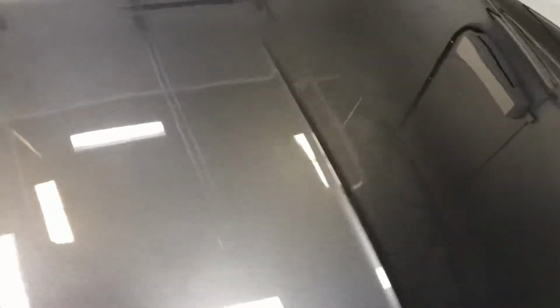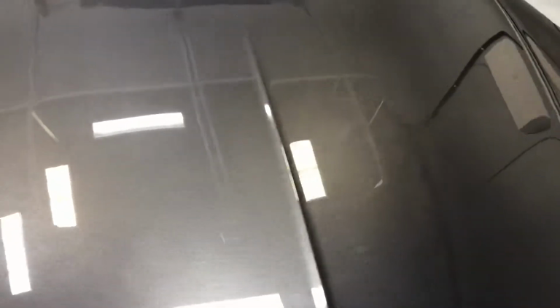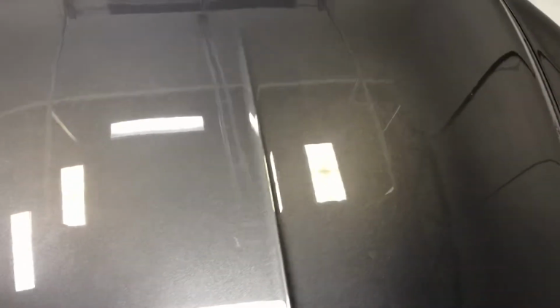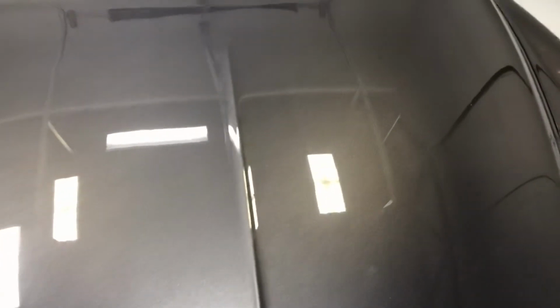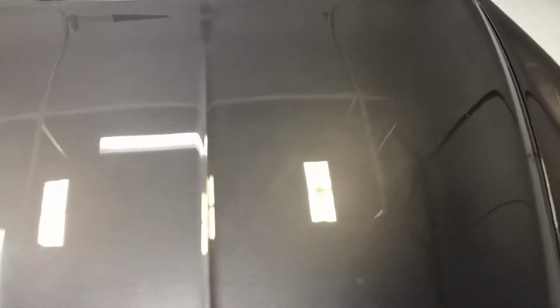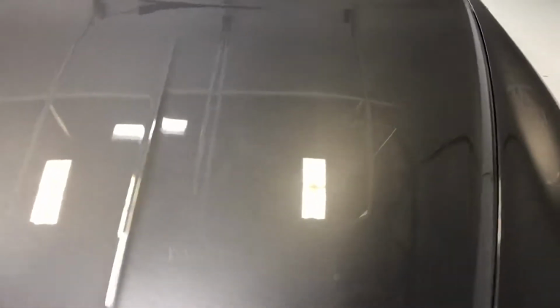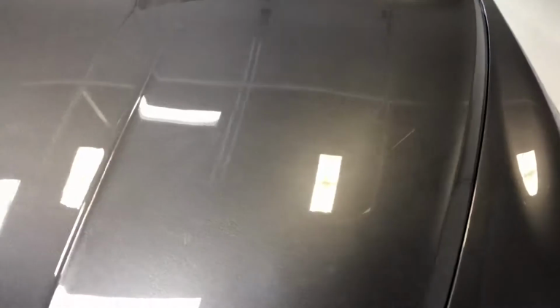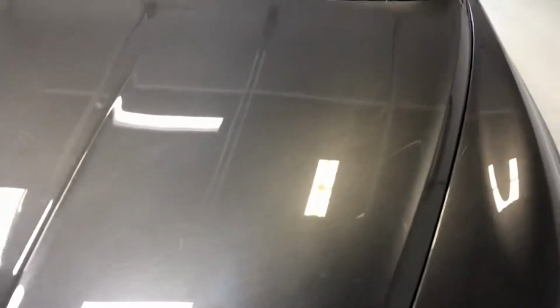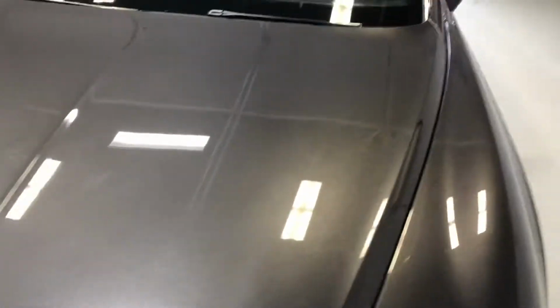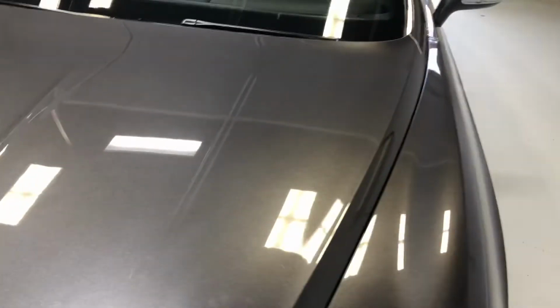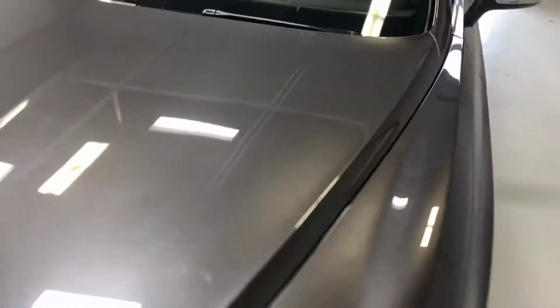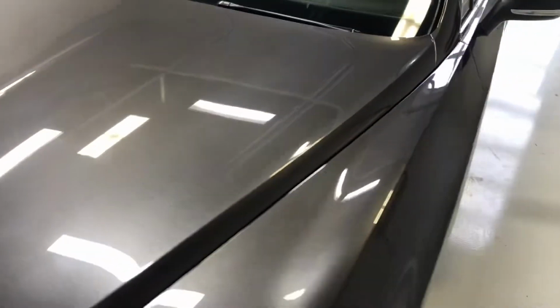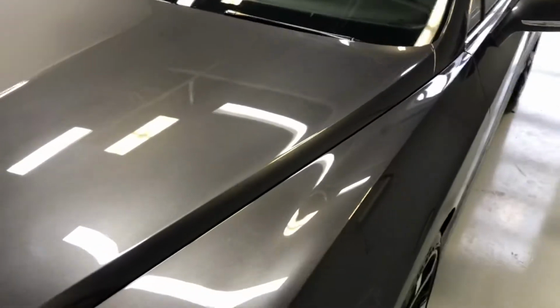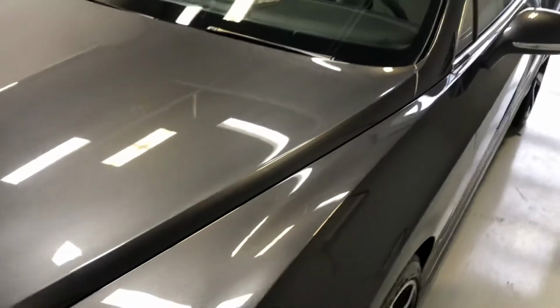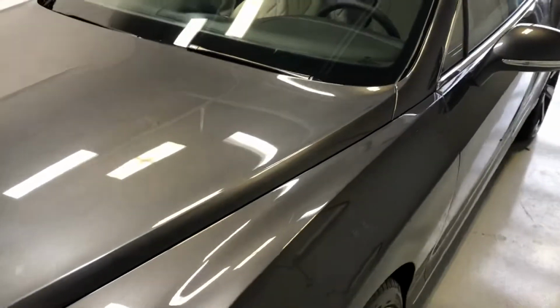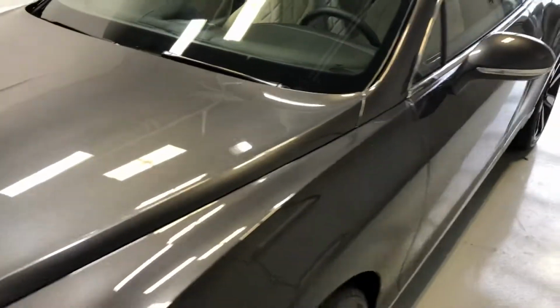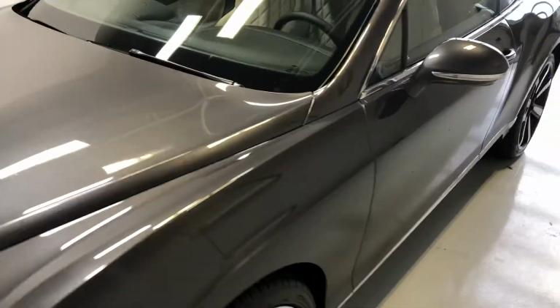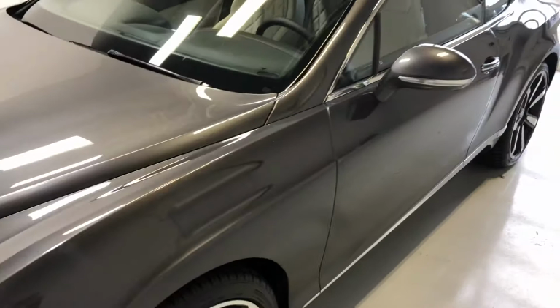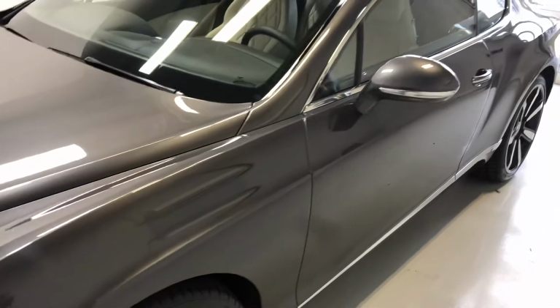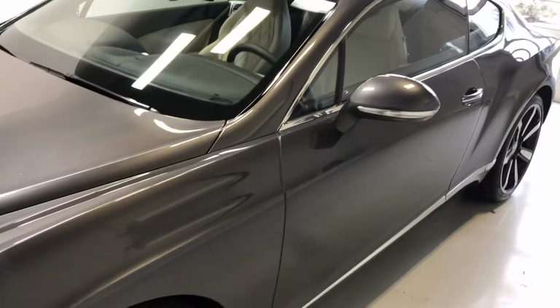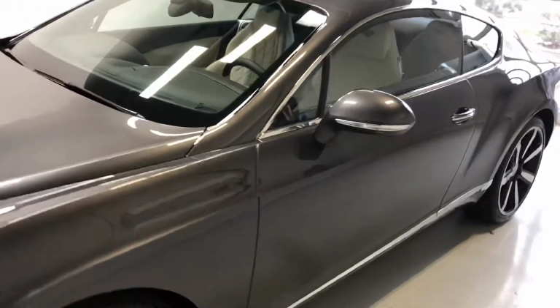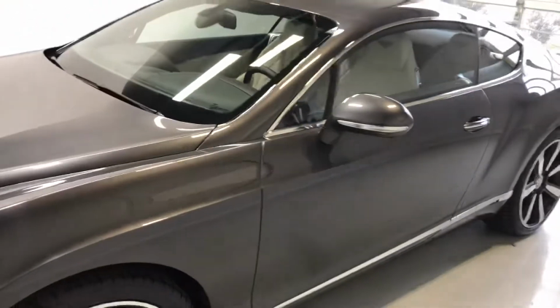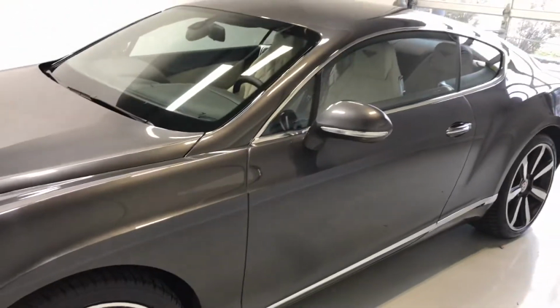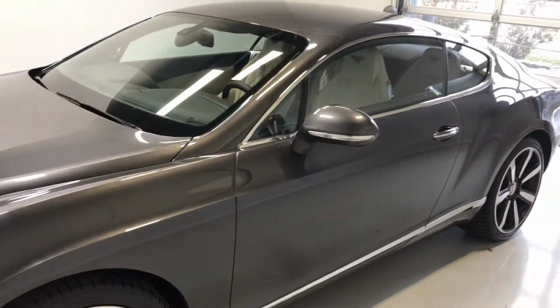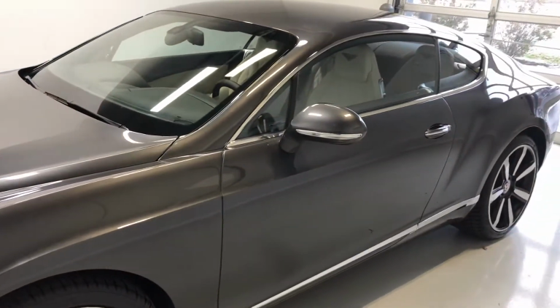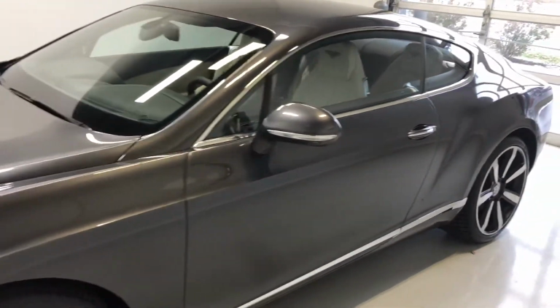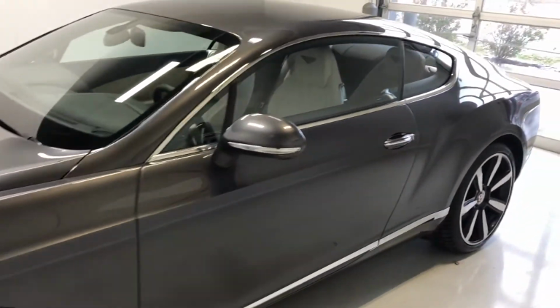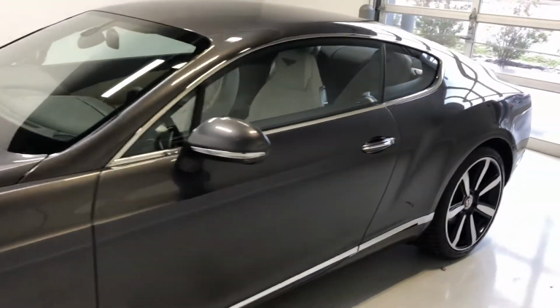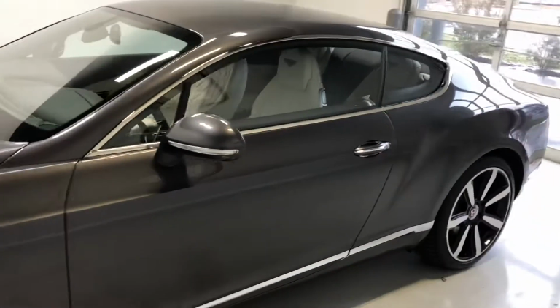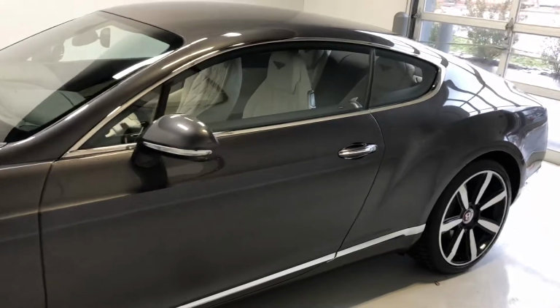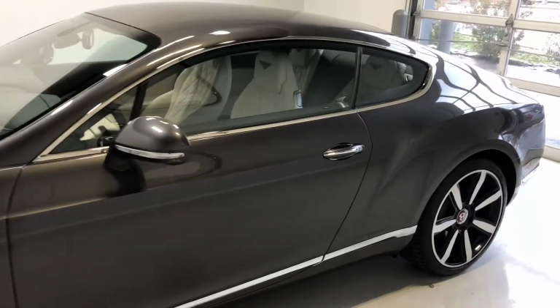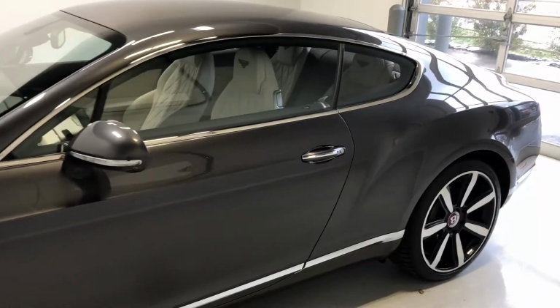Unfortunately, I had to bring this inside today into our photo bay. This doesn't allot a lot of room, but it's snowing pretty heavily, so I didn't want to take this beautiful car out into the snow. I wanted to keep it inside where it belongs.